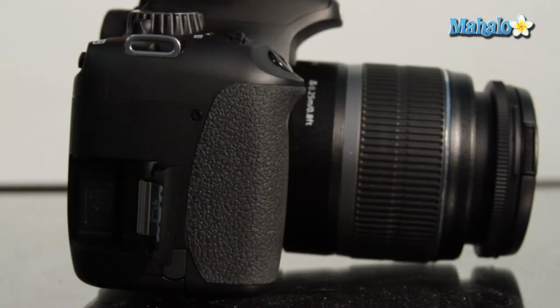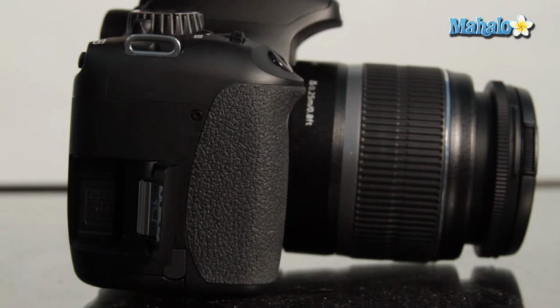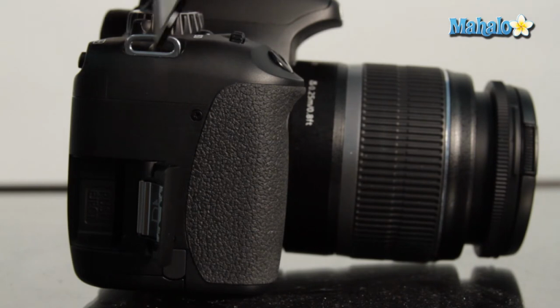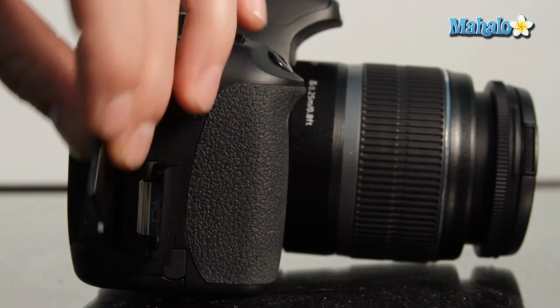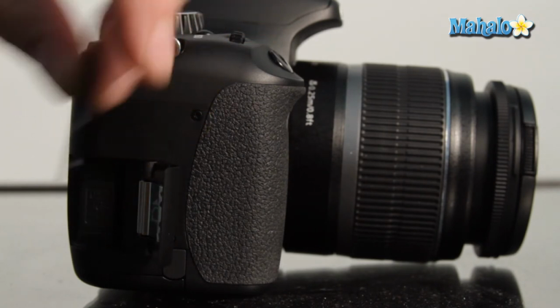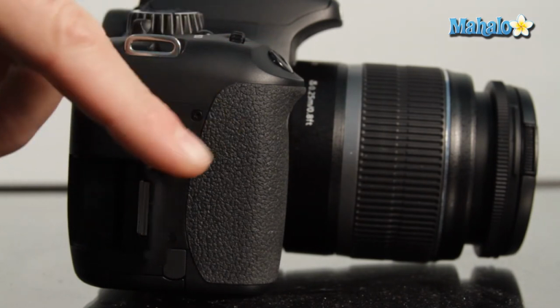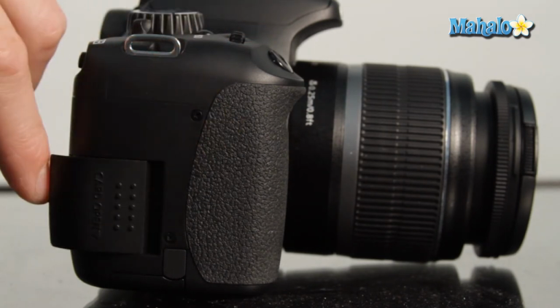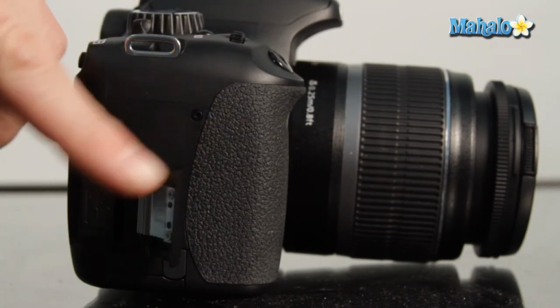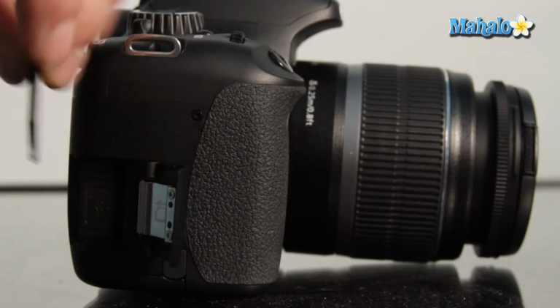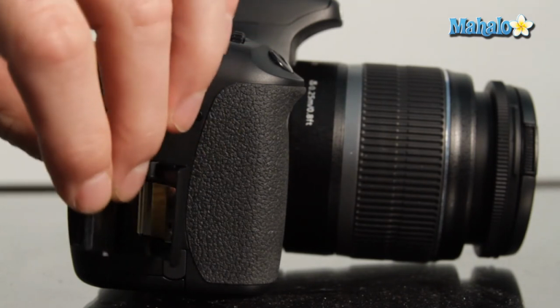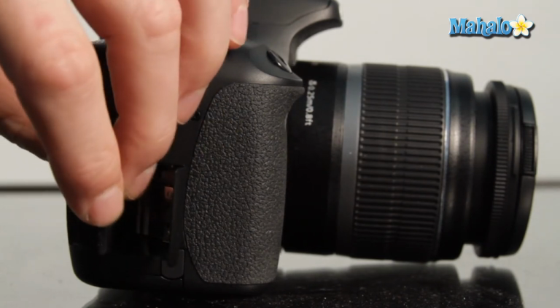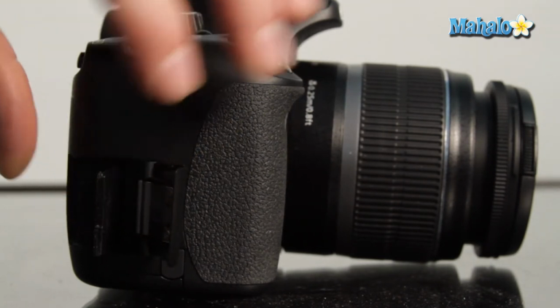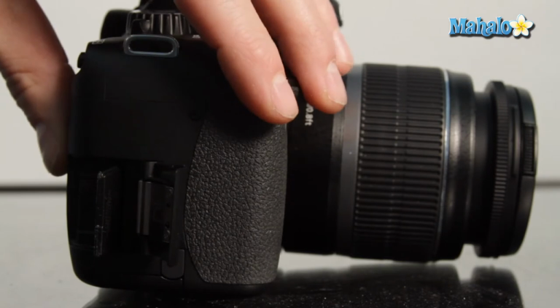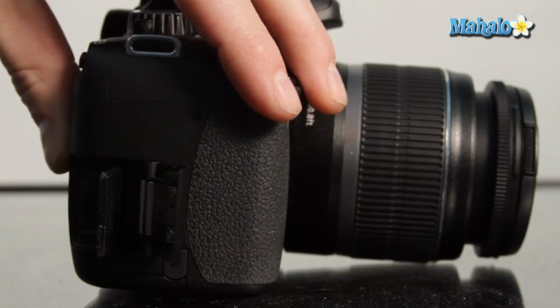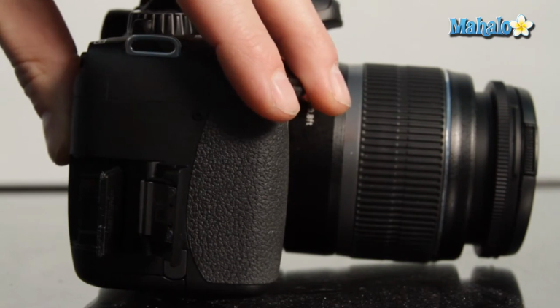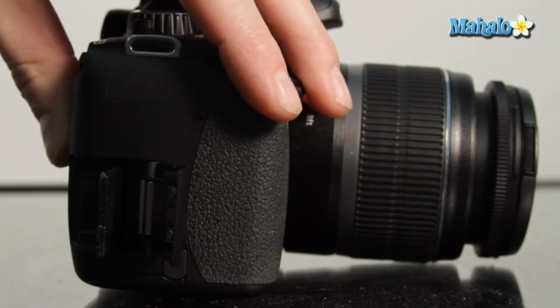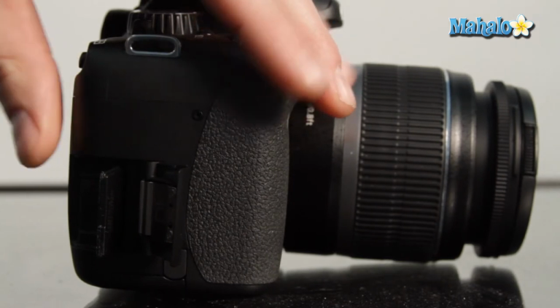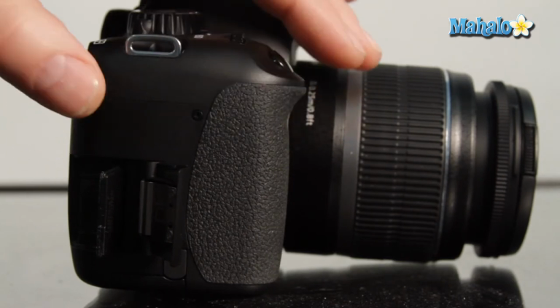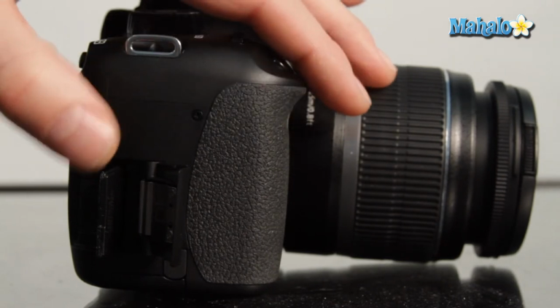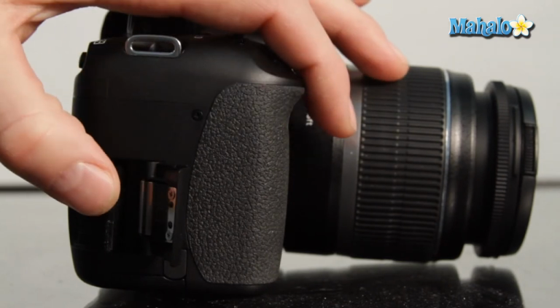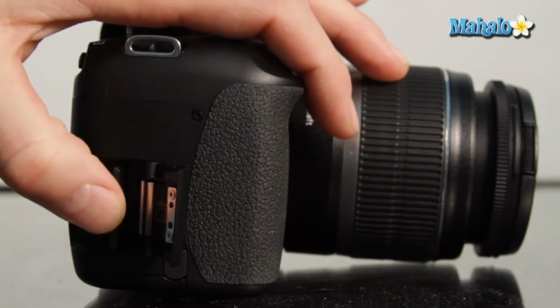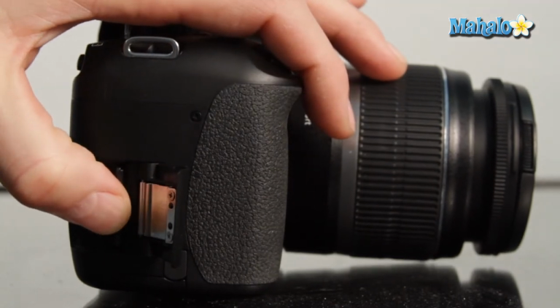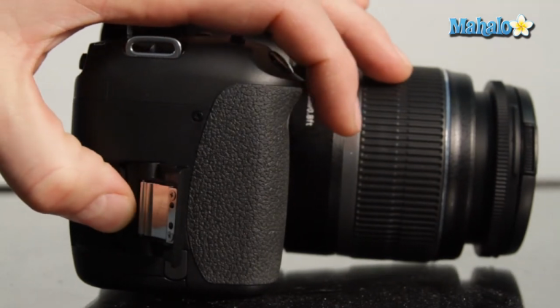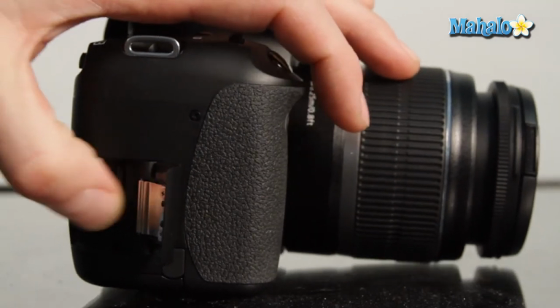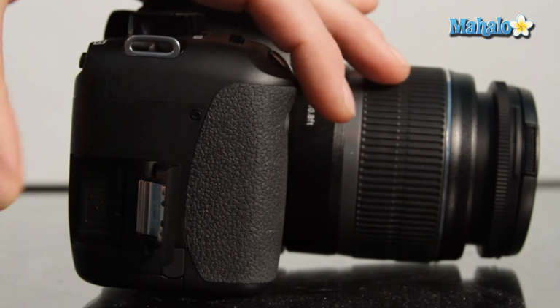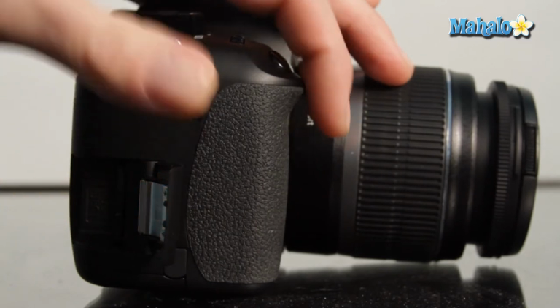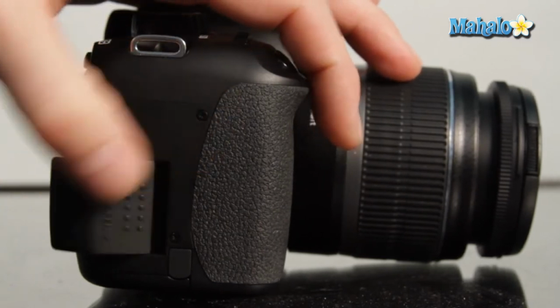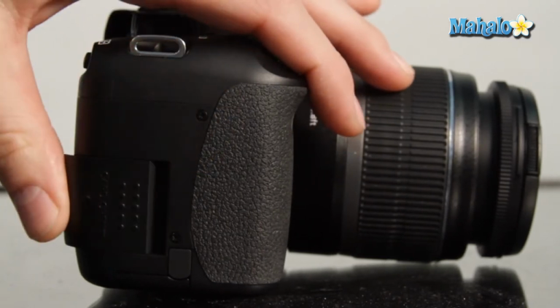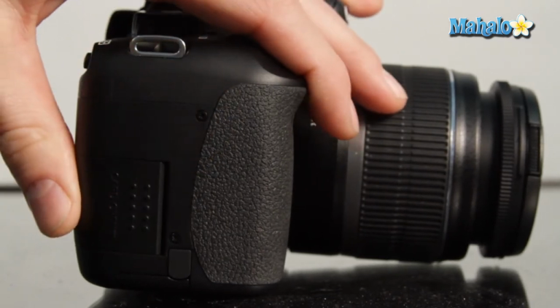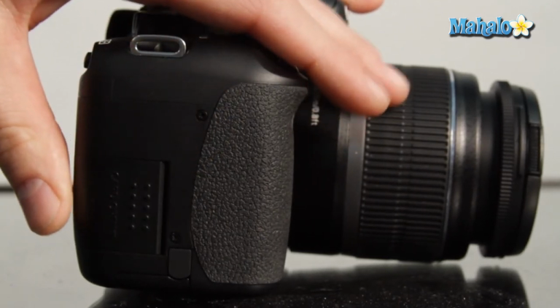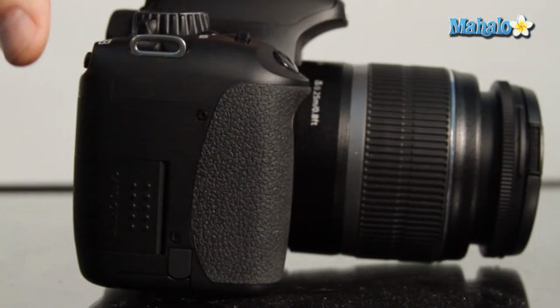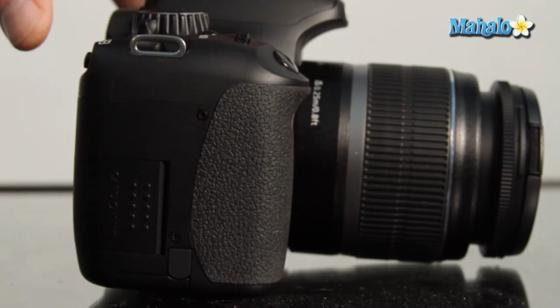To insert the card, open the card door on the side of the camera and insert the card so that the label is facing the viewfinder. Push the card in until you hear a click and shut the camera door. Make sure it's securely shut.